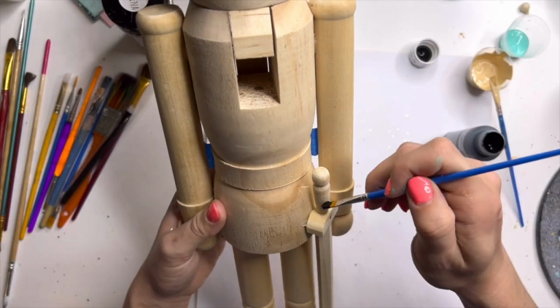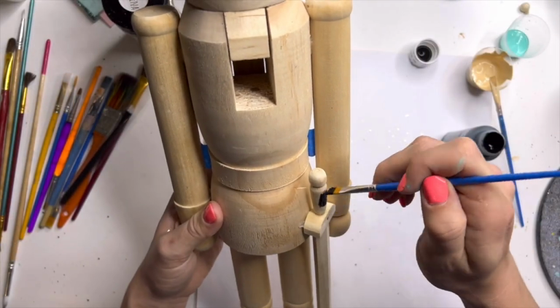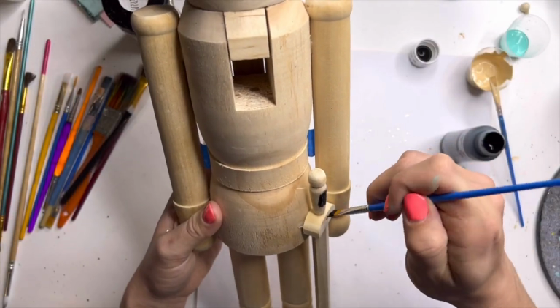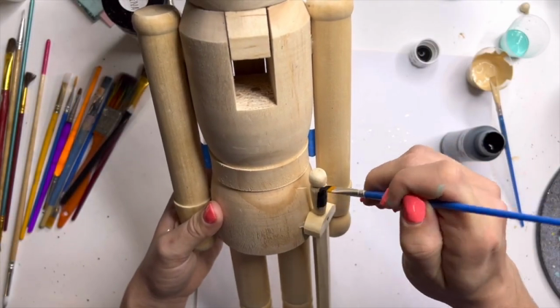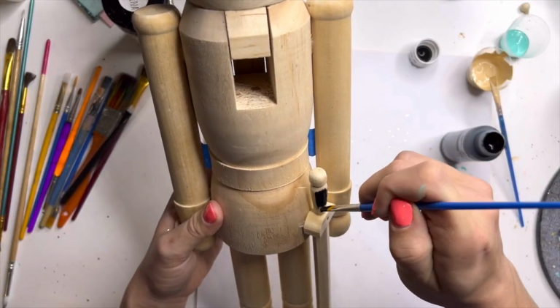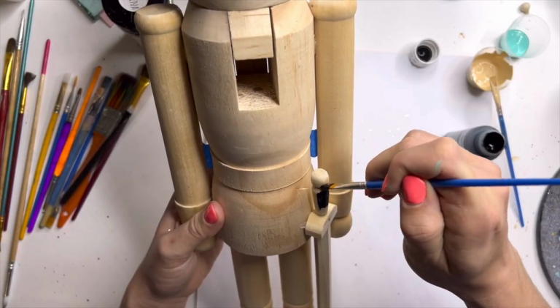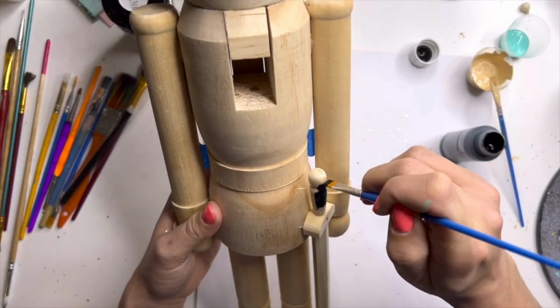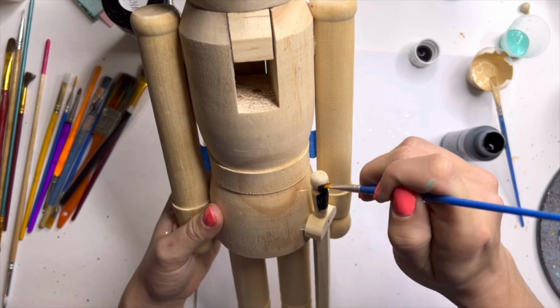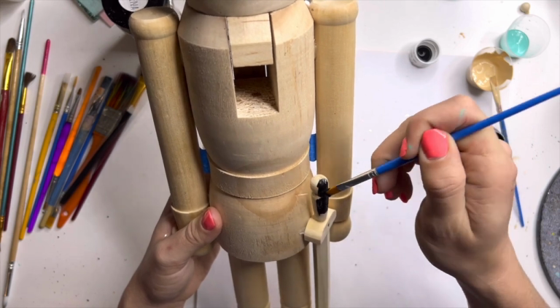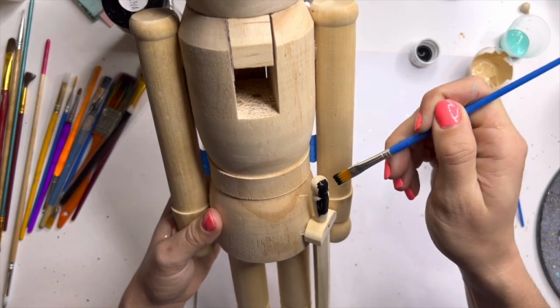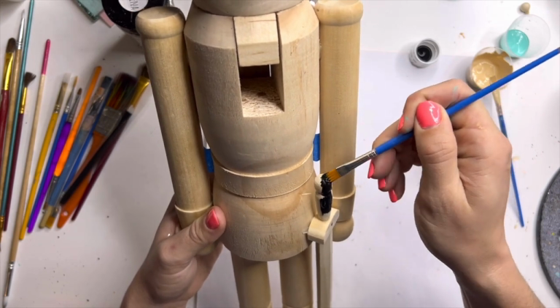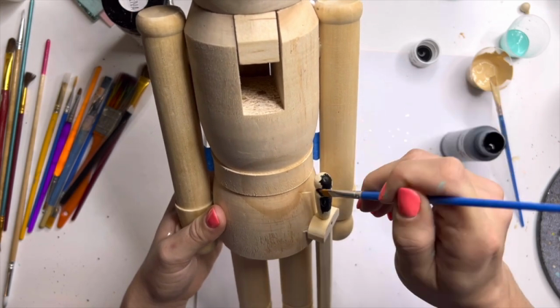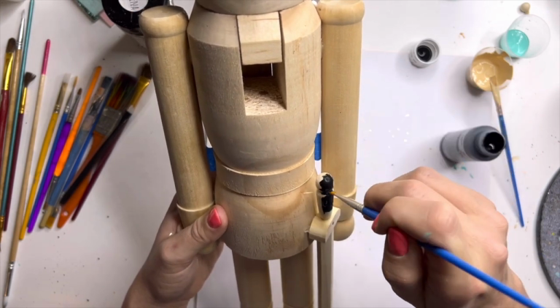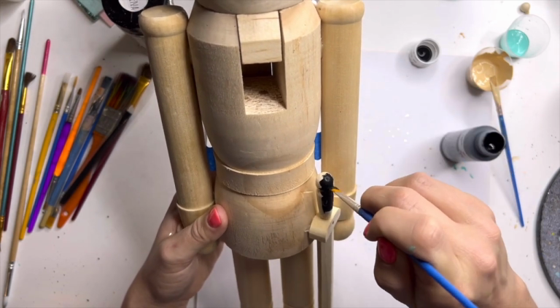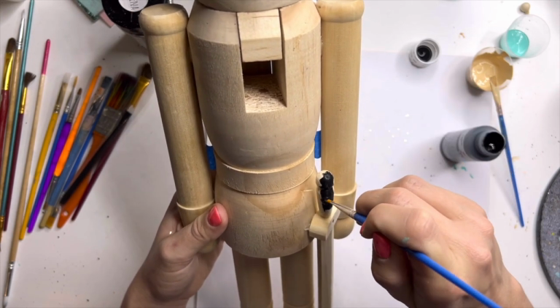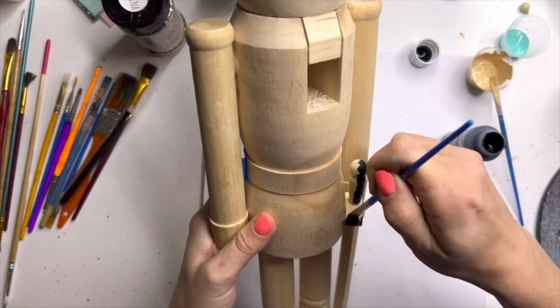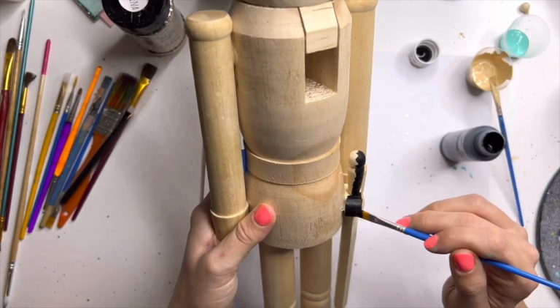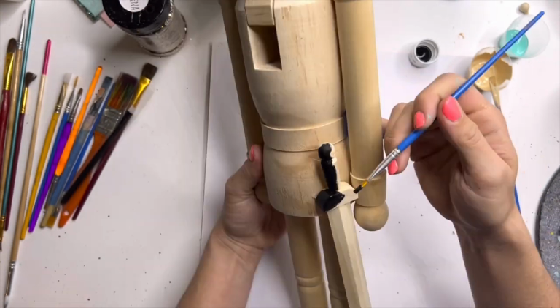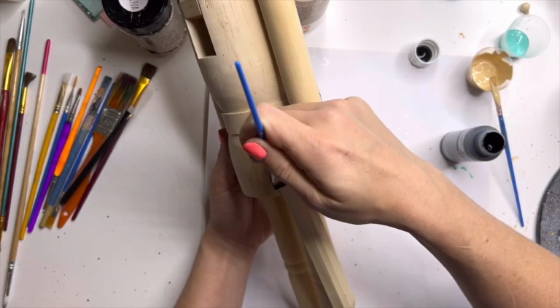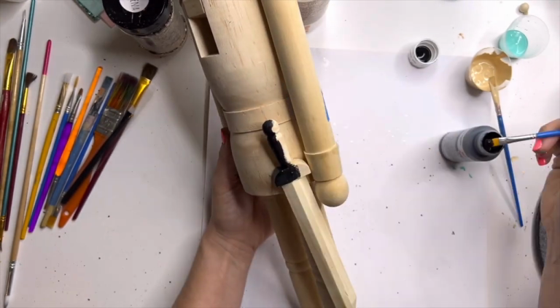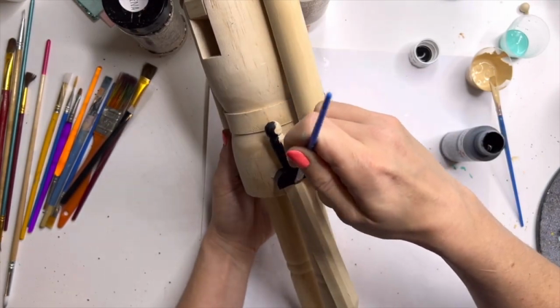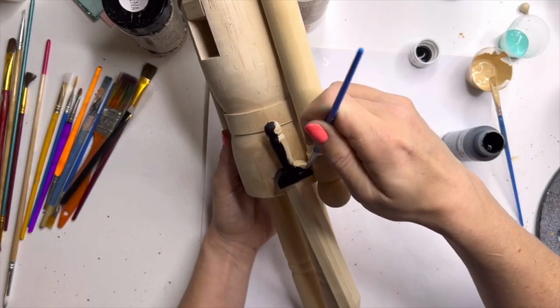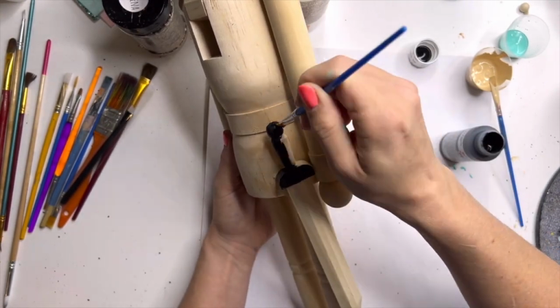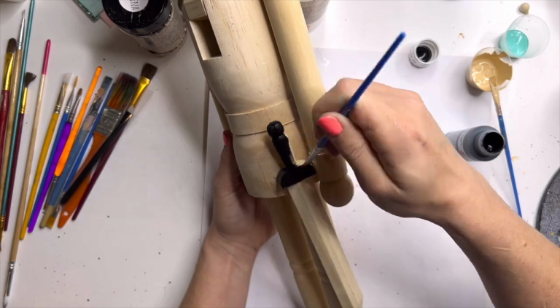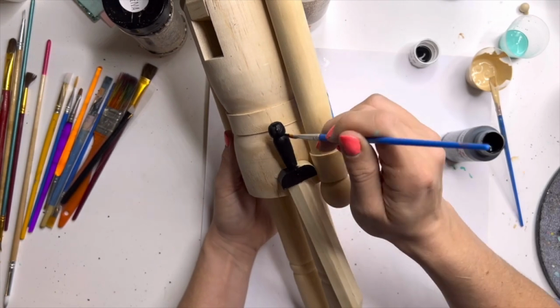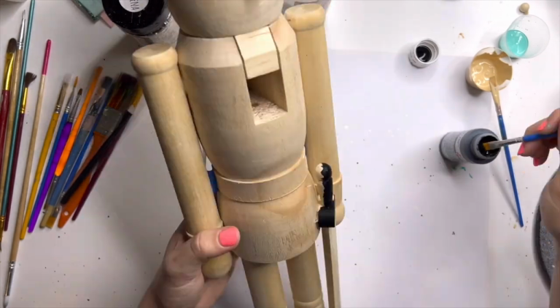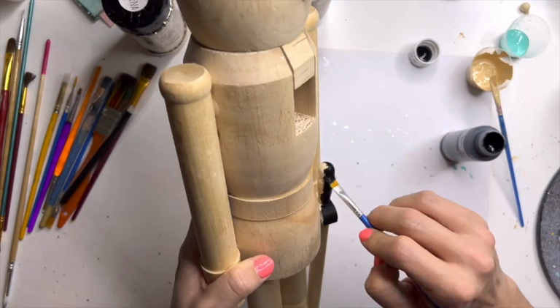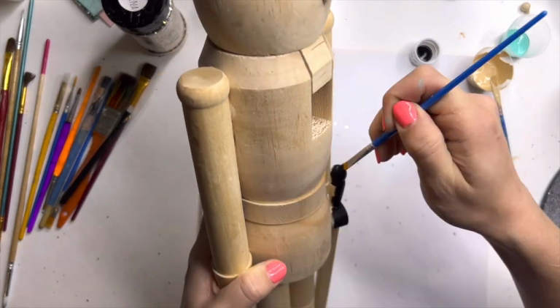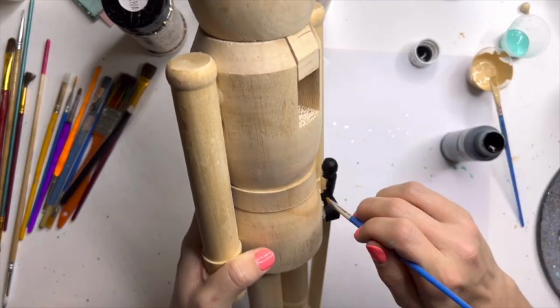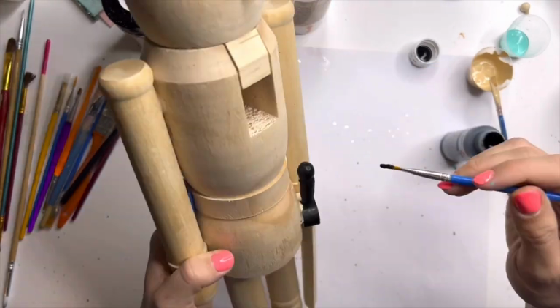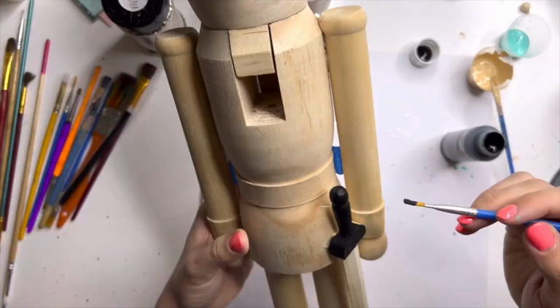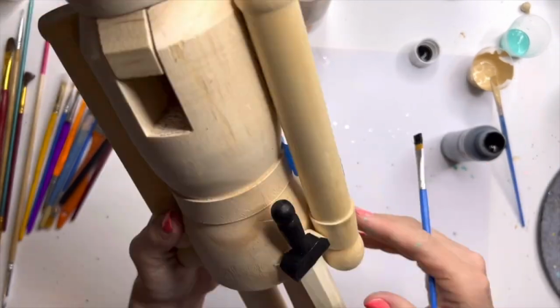Once I had that portion of the crown done, I moved down to his sword. I'm going to base paint the handle of his sword with black acrylic paint, and then I'm going to go down to his boots and paint those black as well.